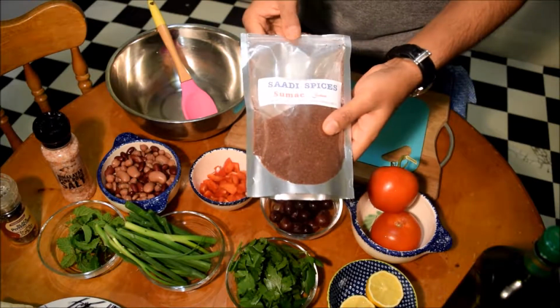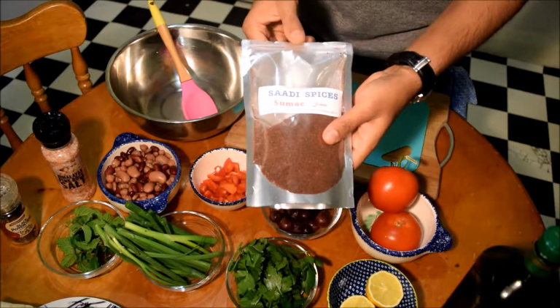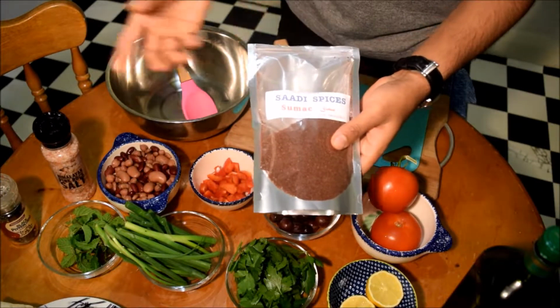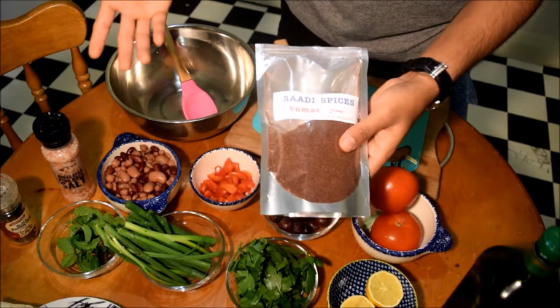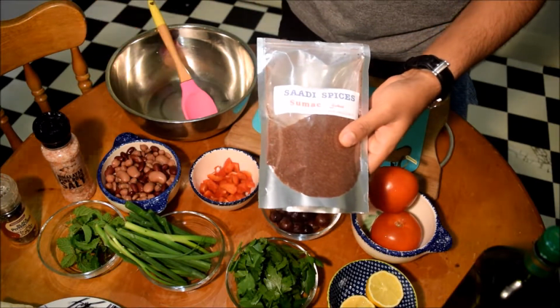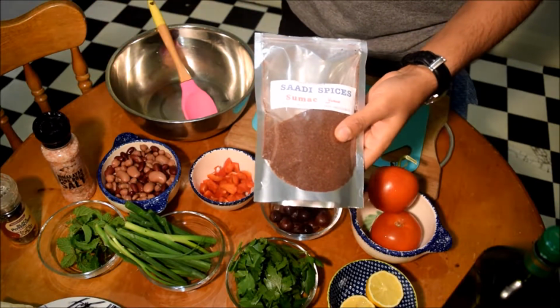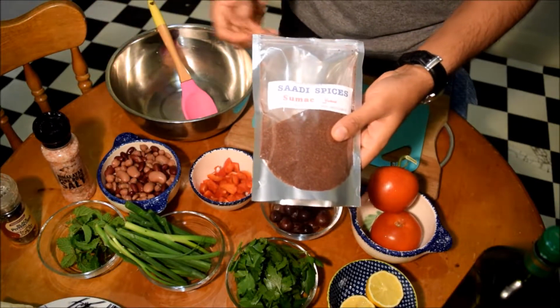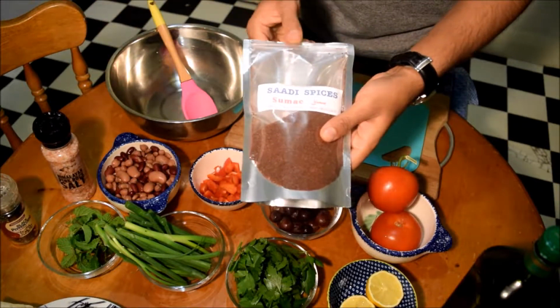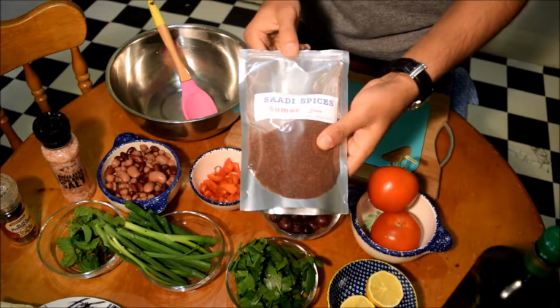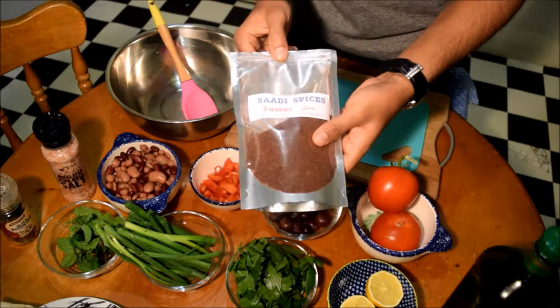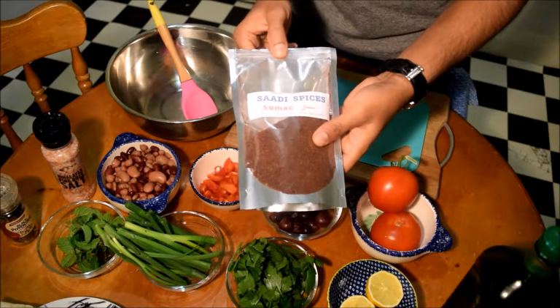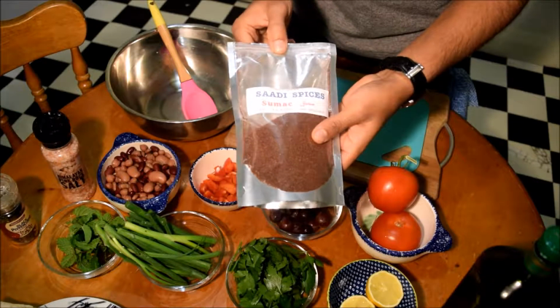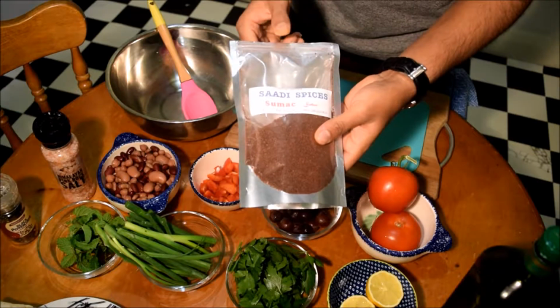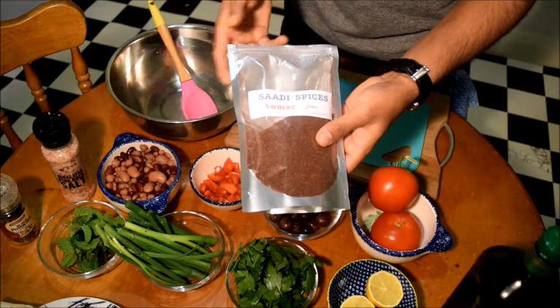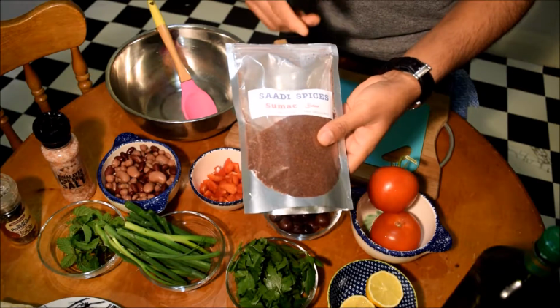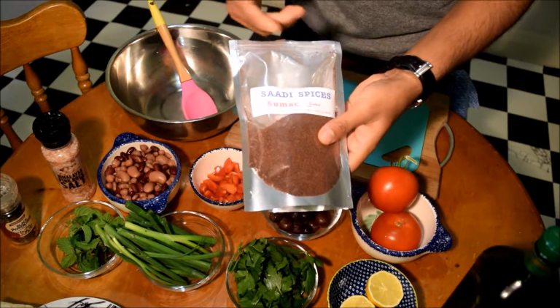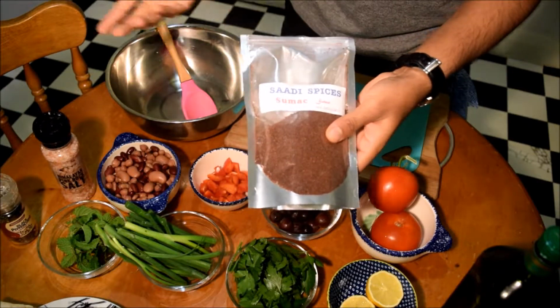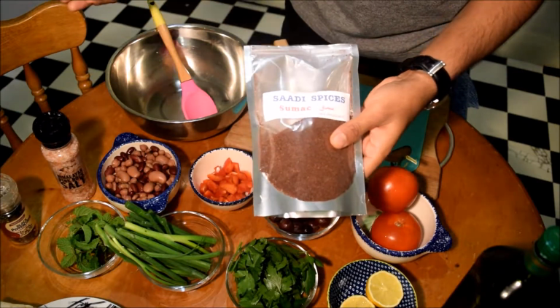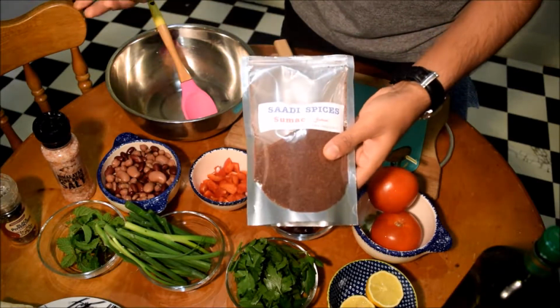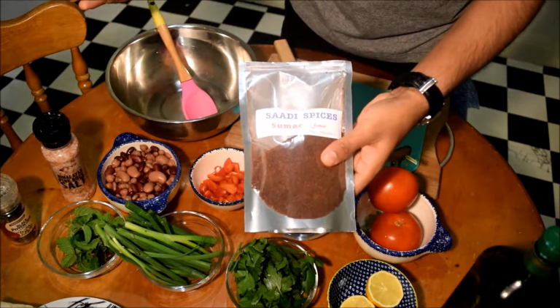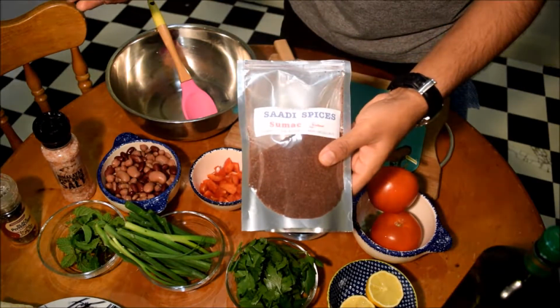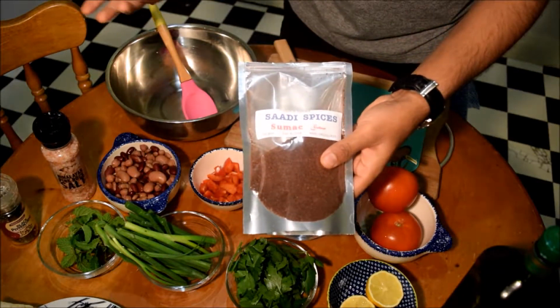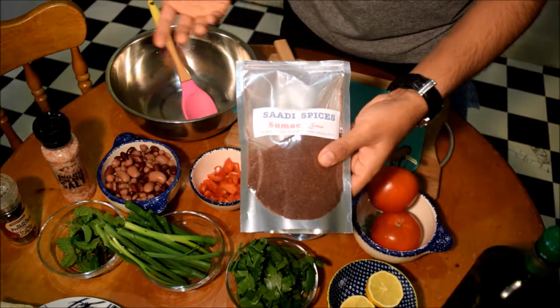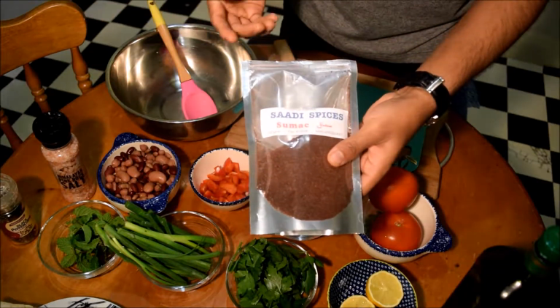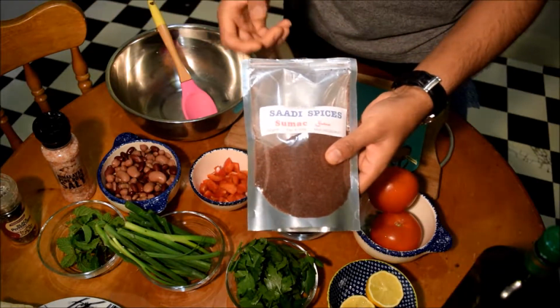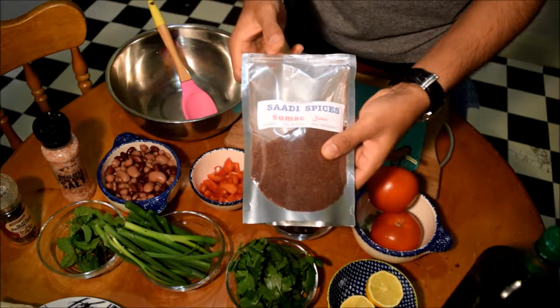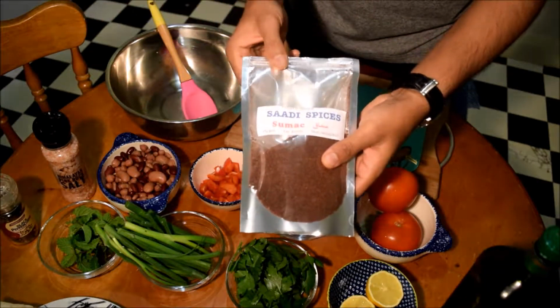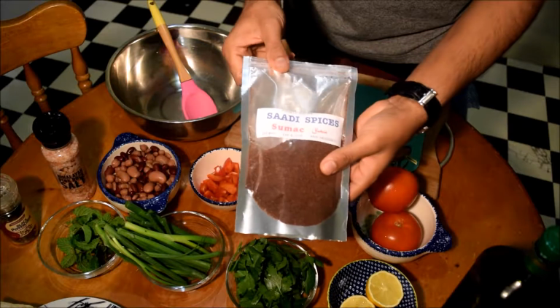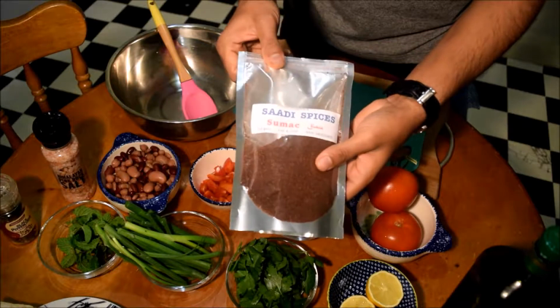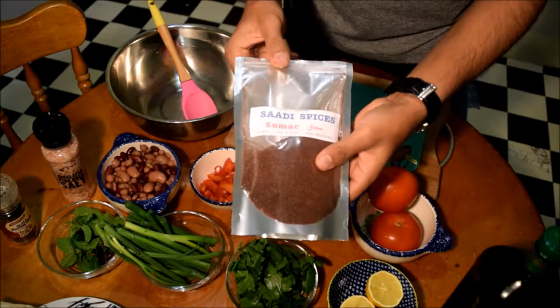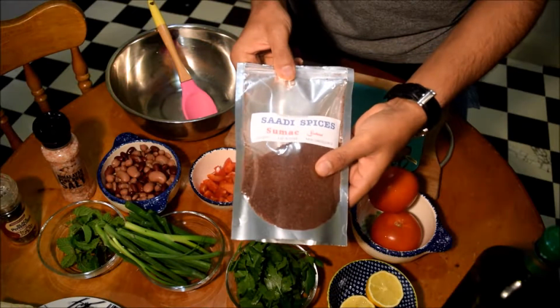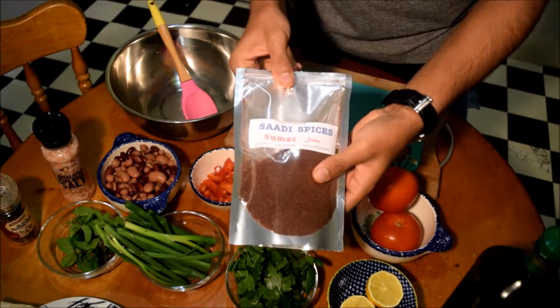These days they're selling it in the normal supermarket as well. But otherwise just go to one of the Arab shops, you will find this spice. It's called sumac.